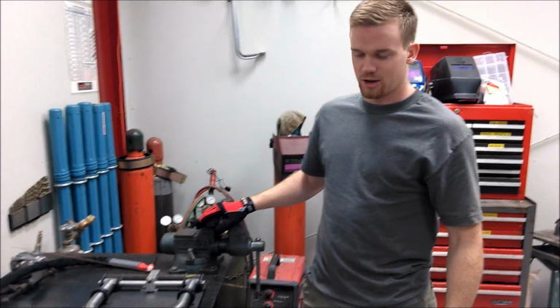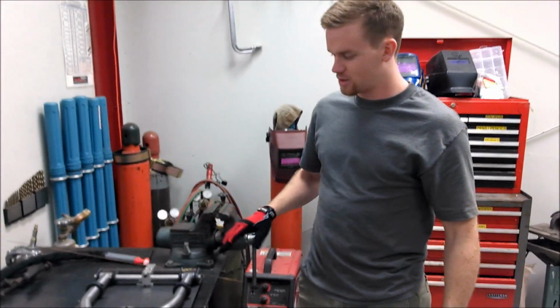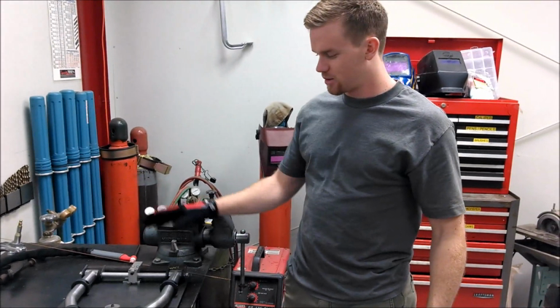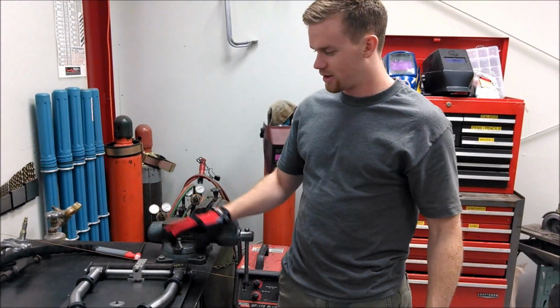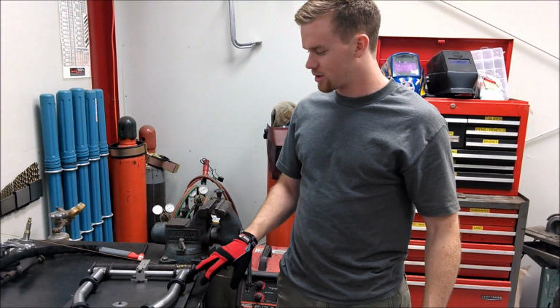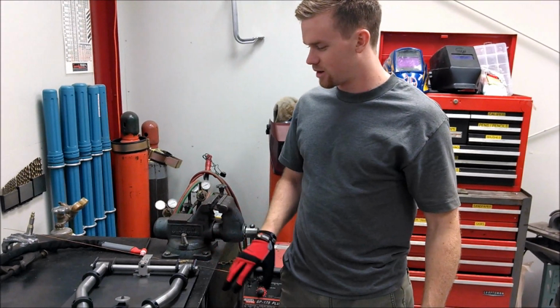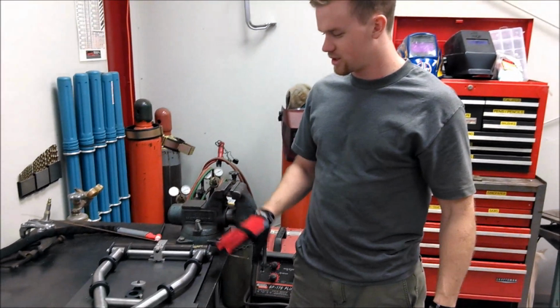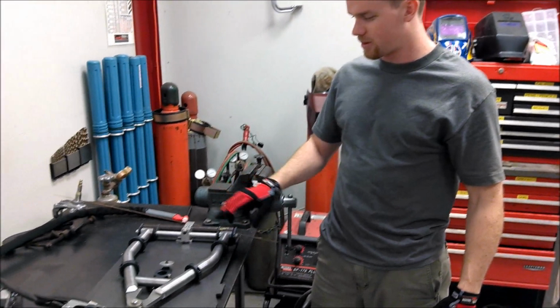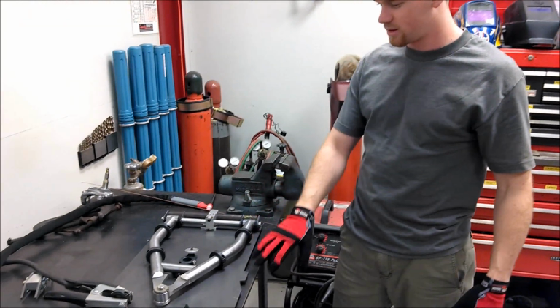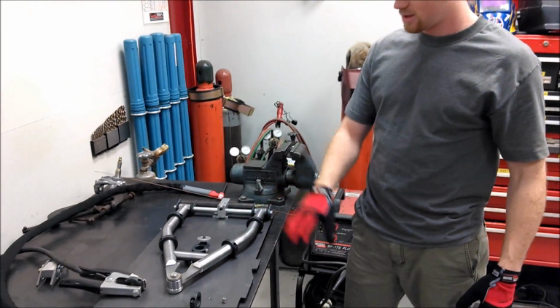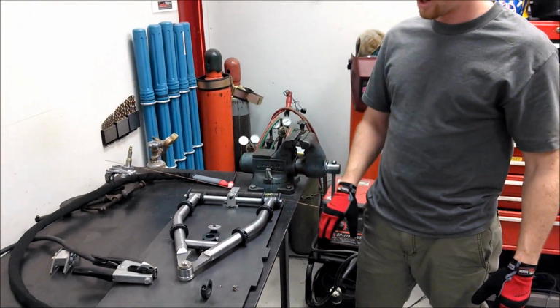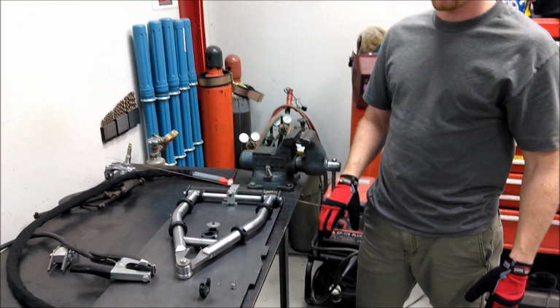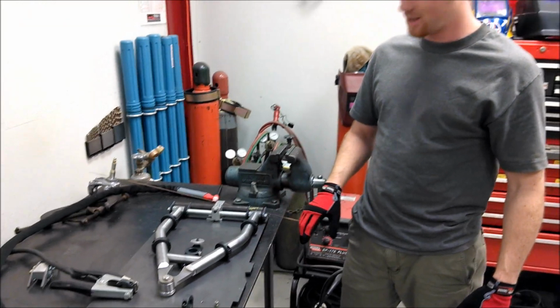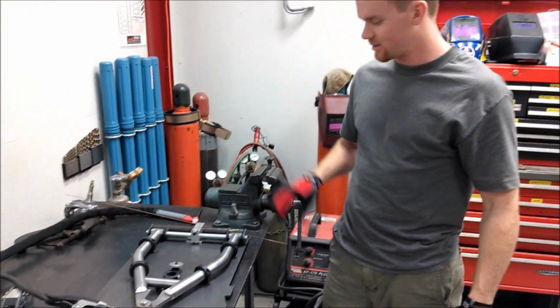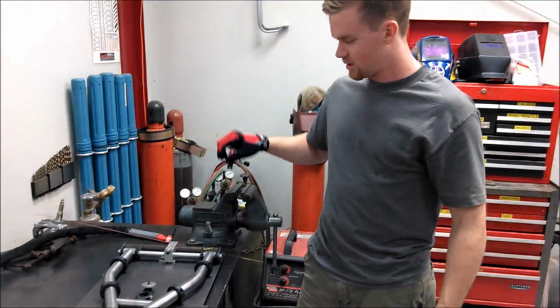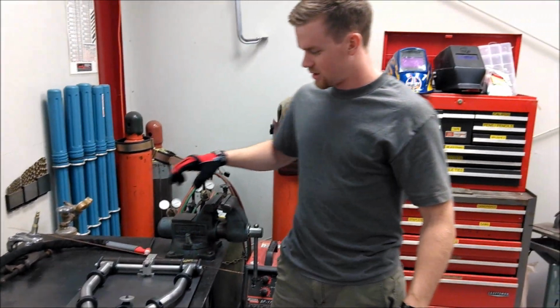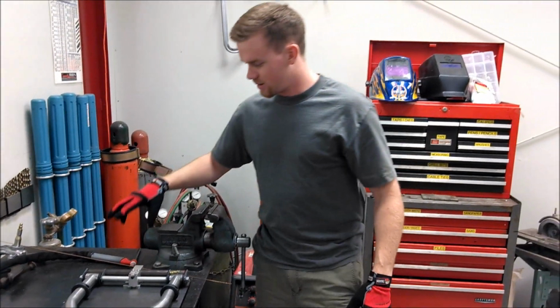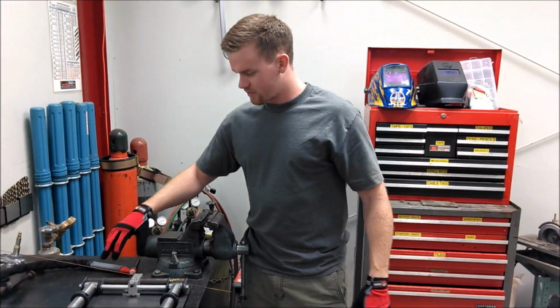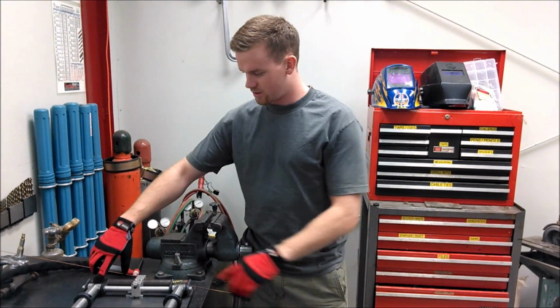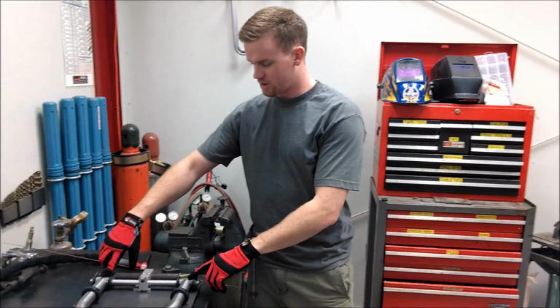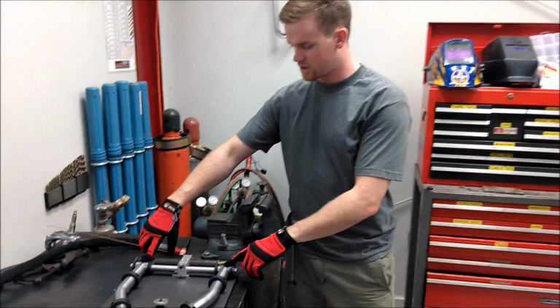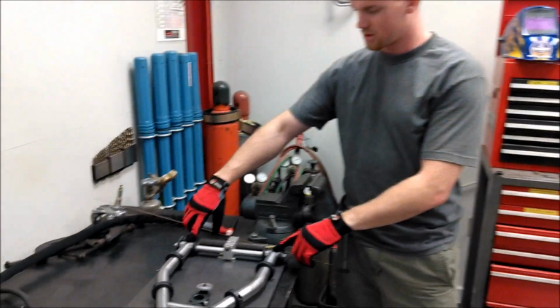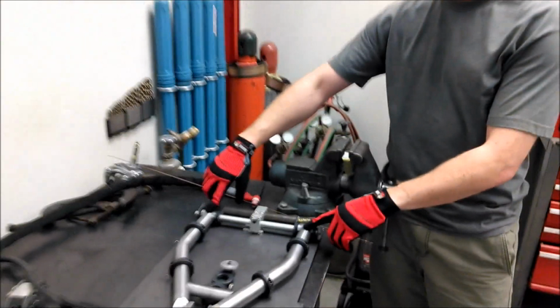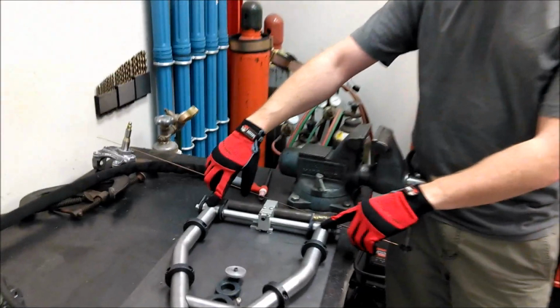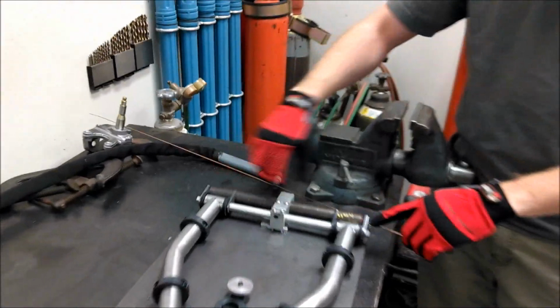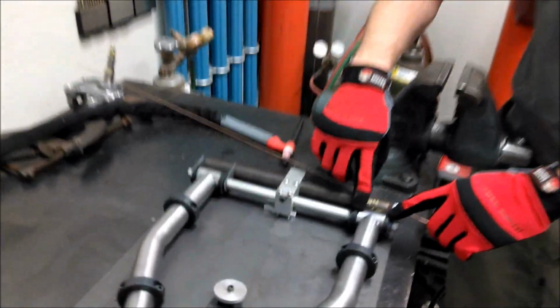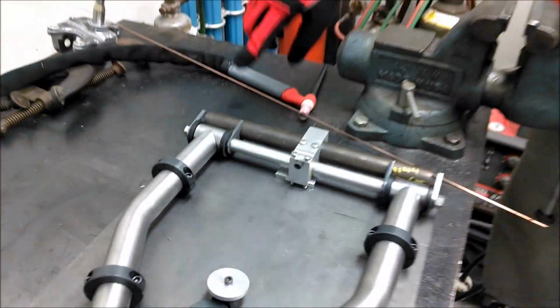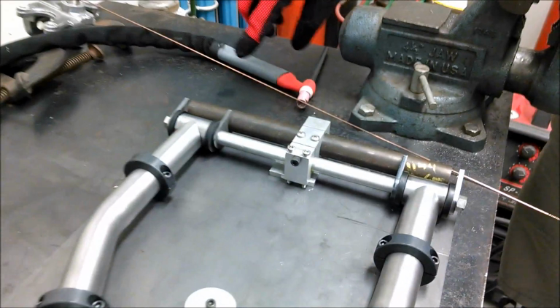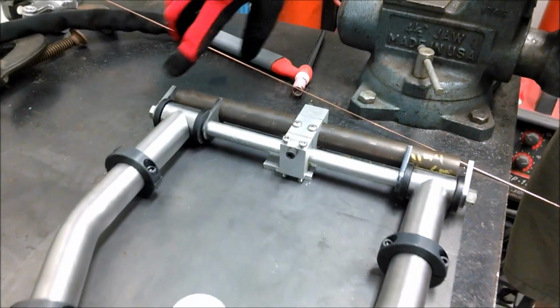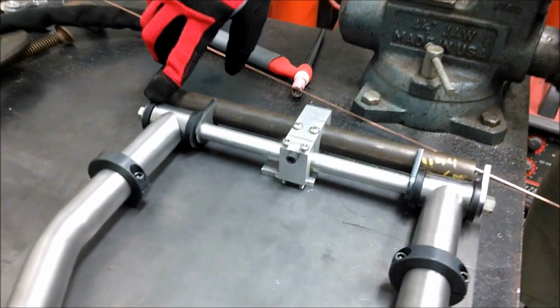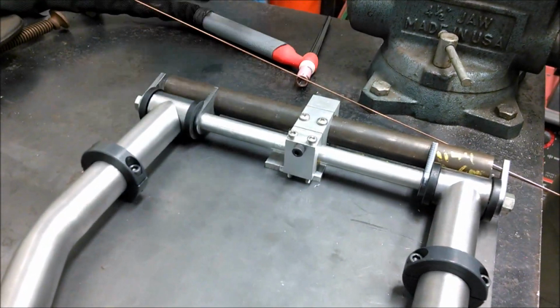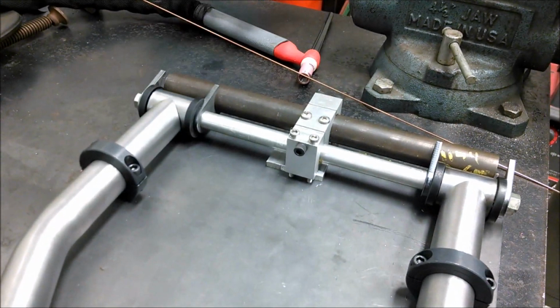Alright, so here we have the lower control arm jigged up on our Jig Master 9000. Here we got the two bushings. We're just going to tag them and then take out the rubber bushings so we don't melt them when we're welding.